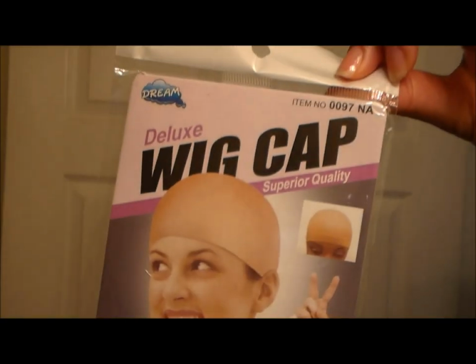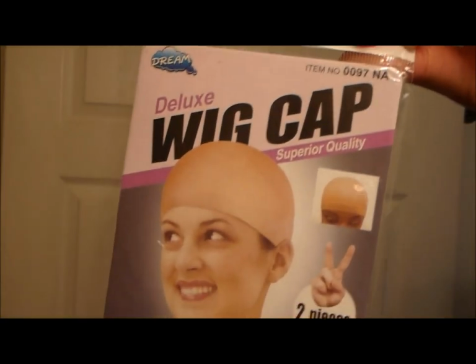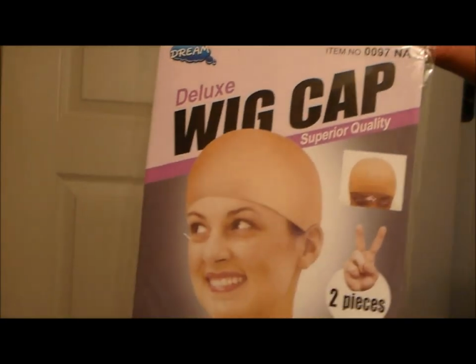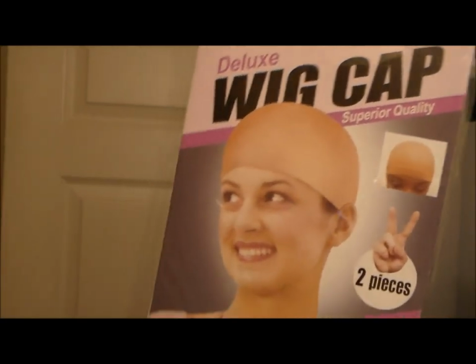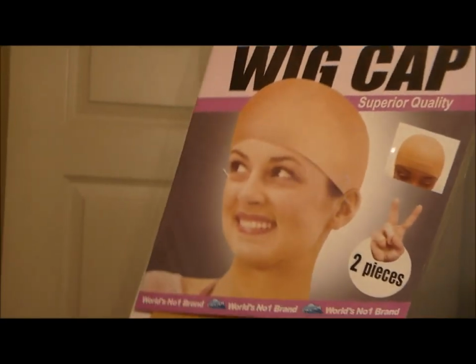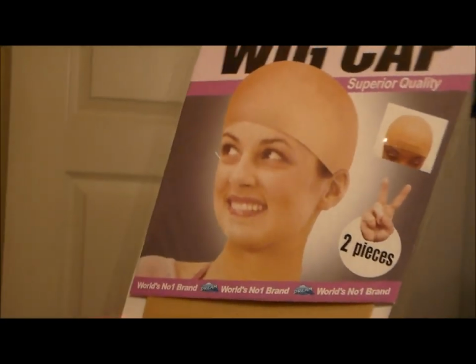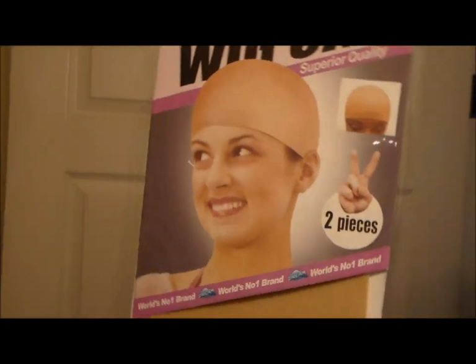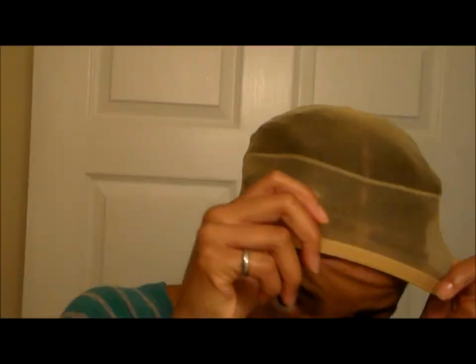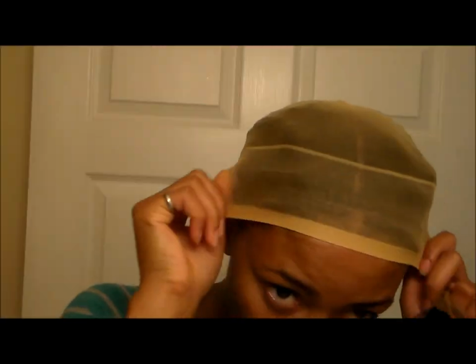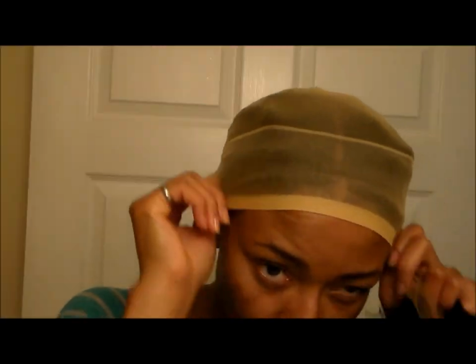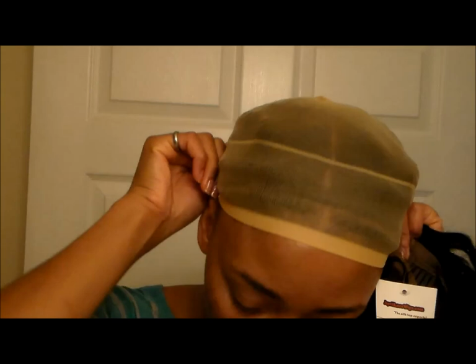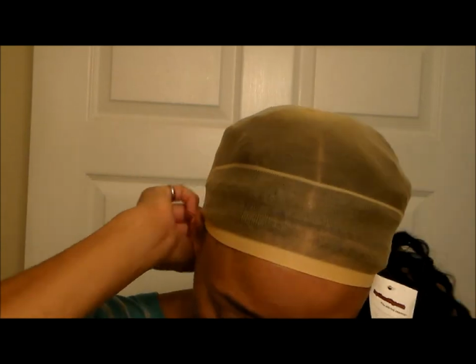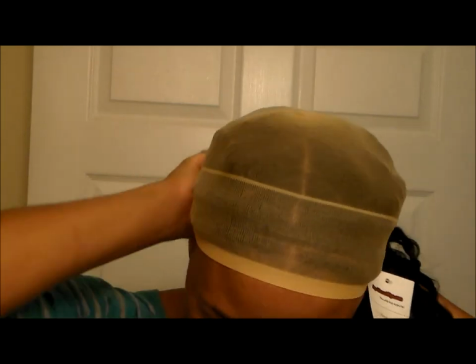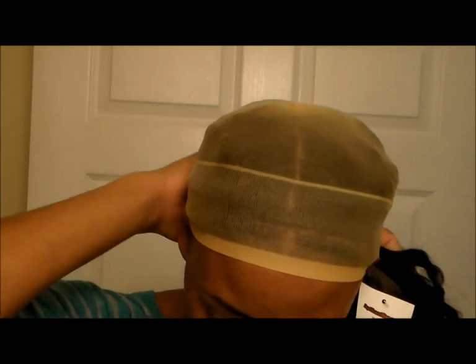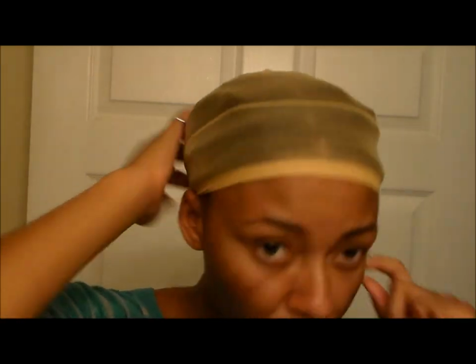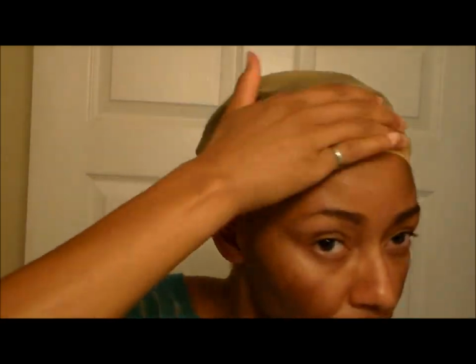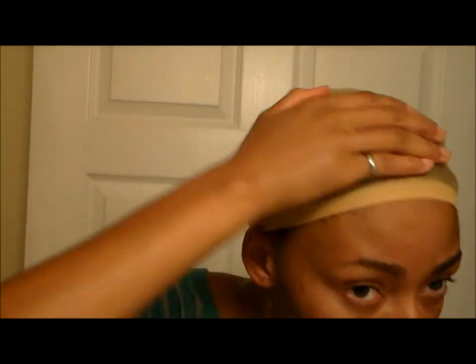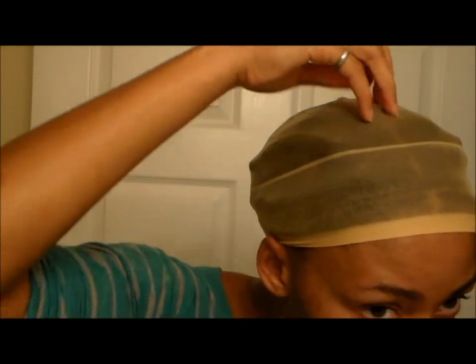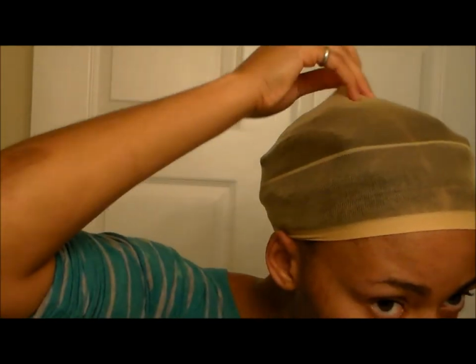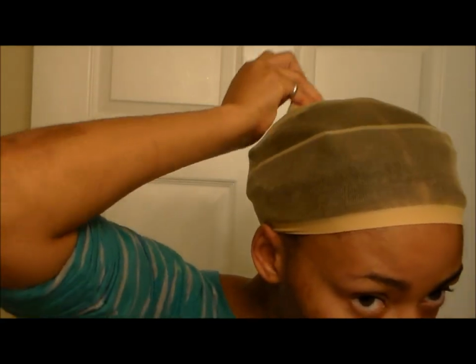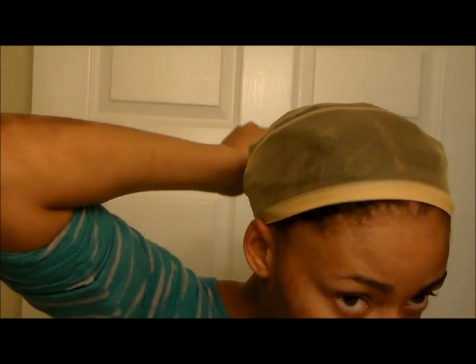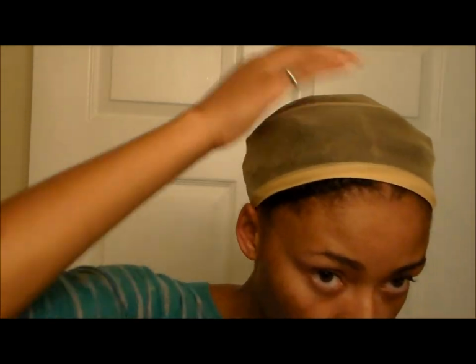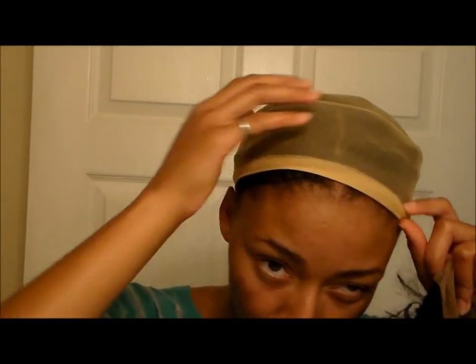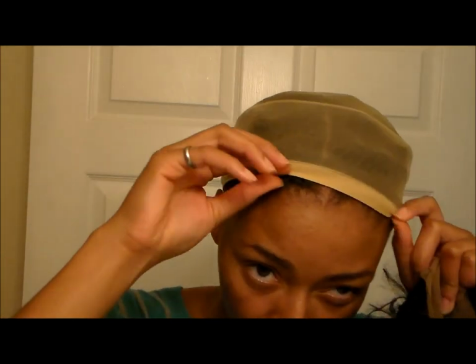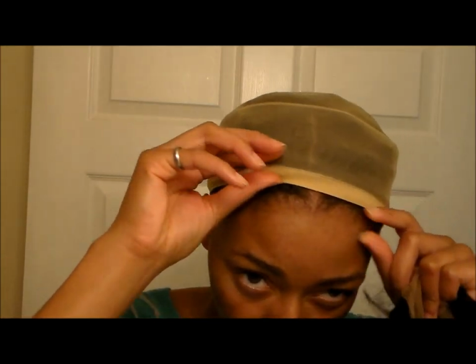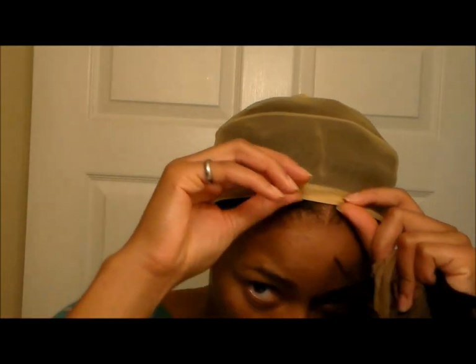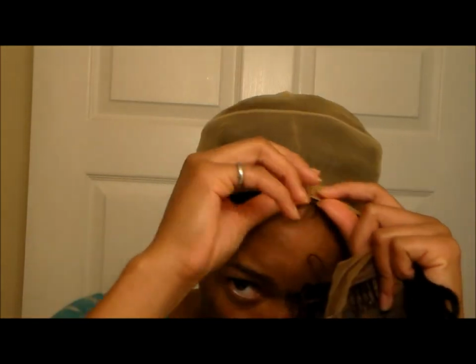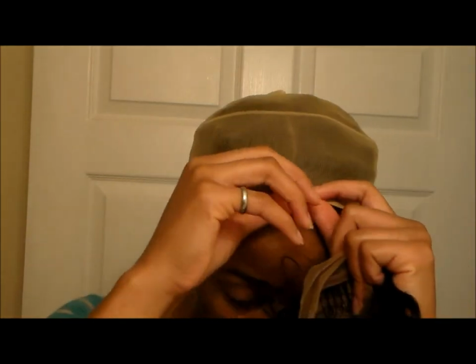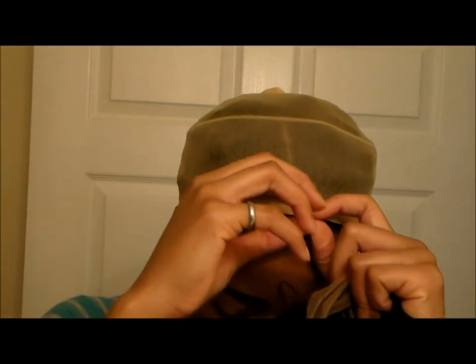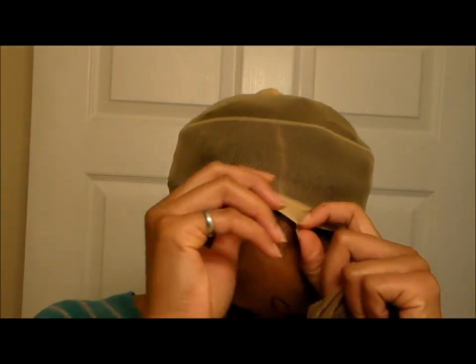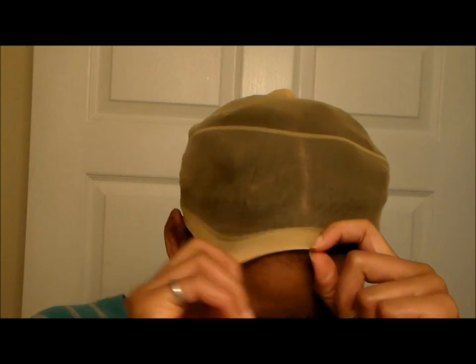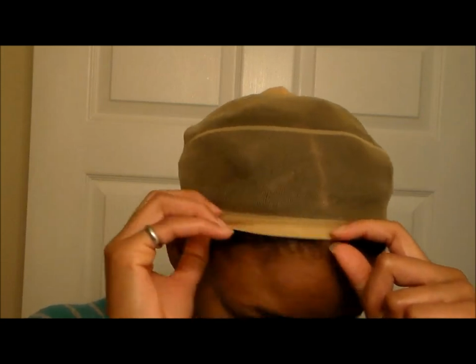The unit came with wig caps, an information sheet showing how to take care of the unit, and I received it in a plastic bag in the box.